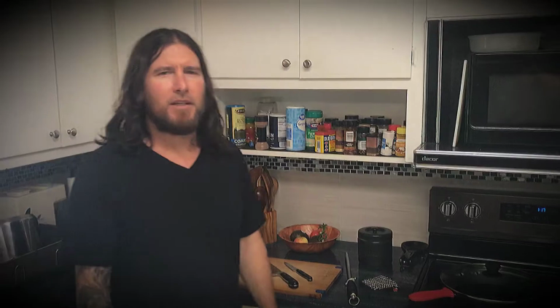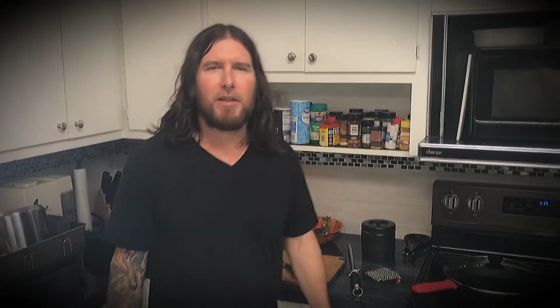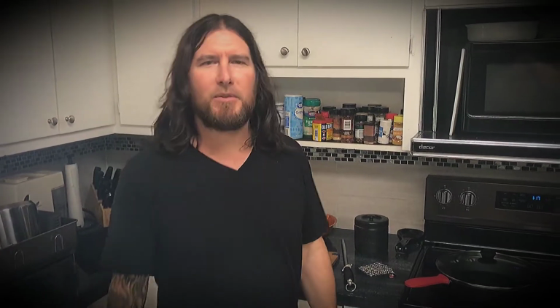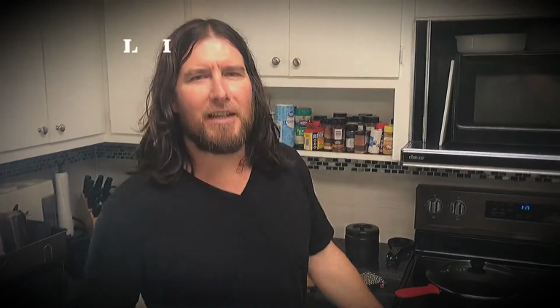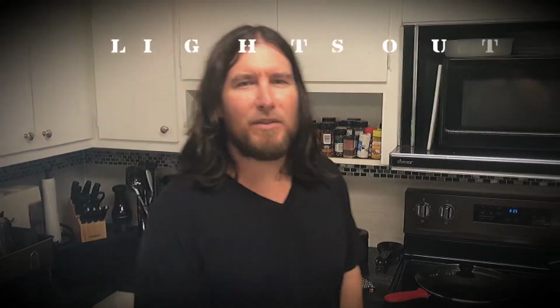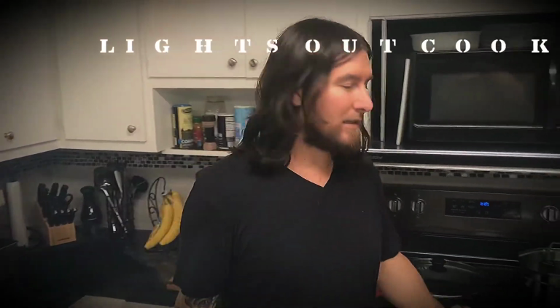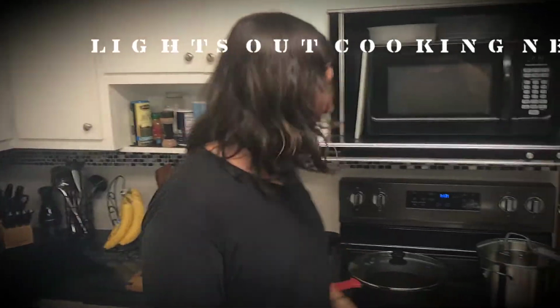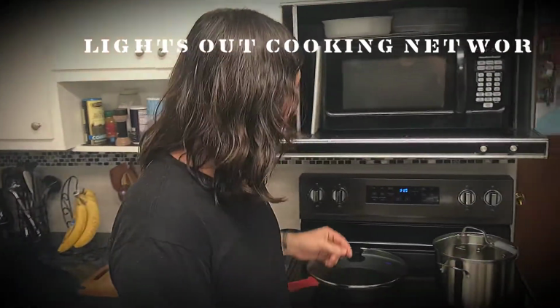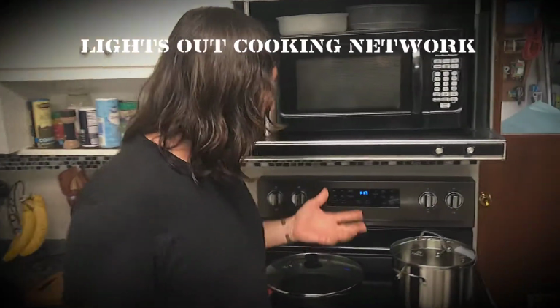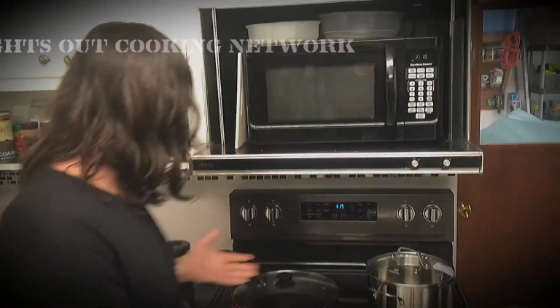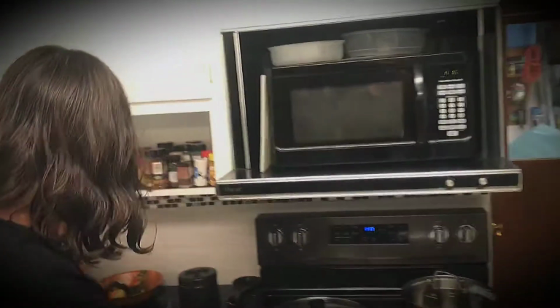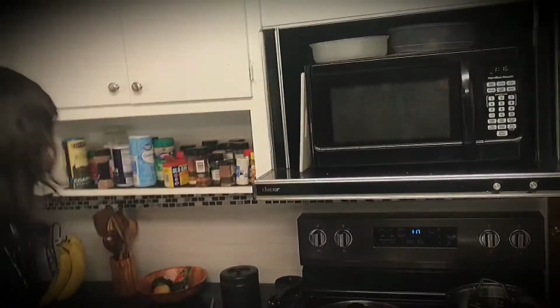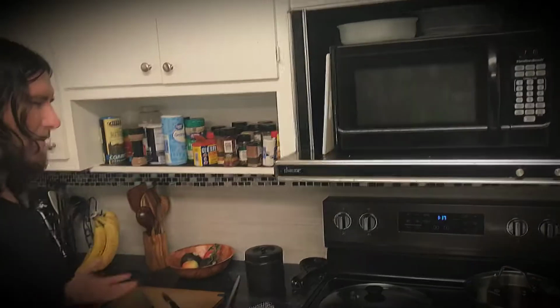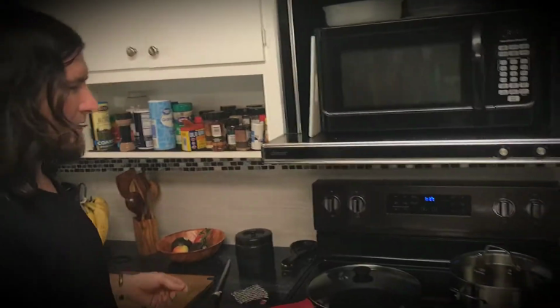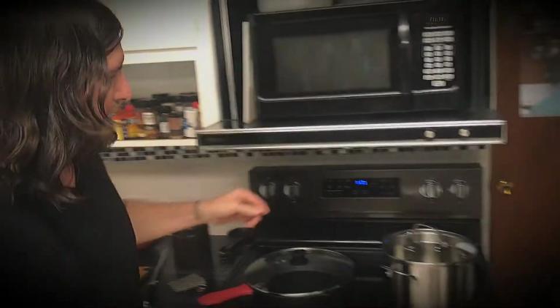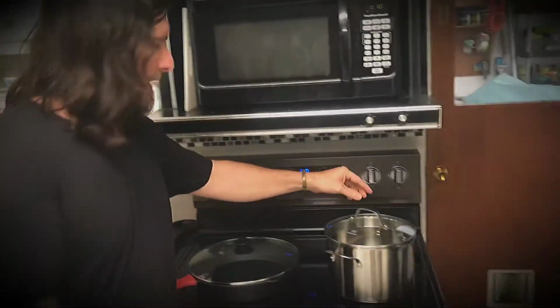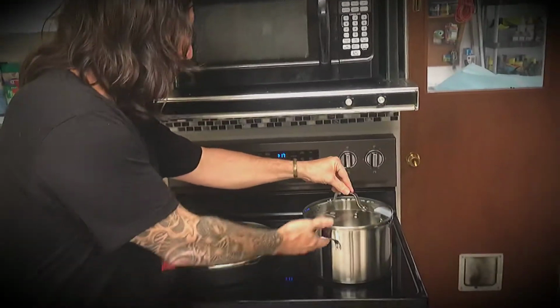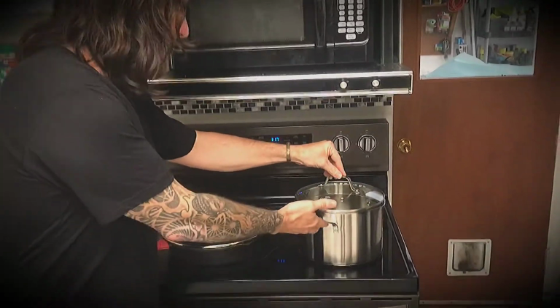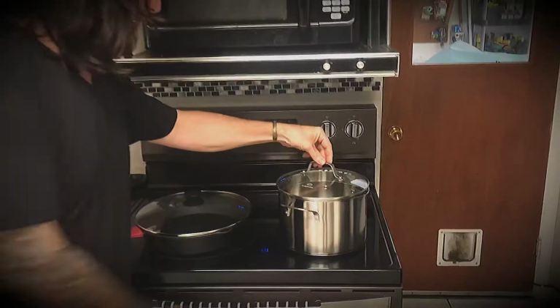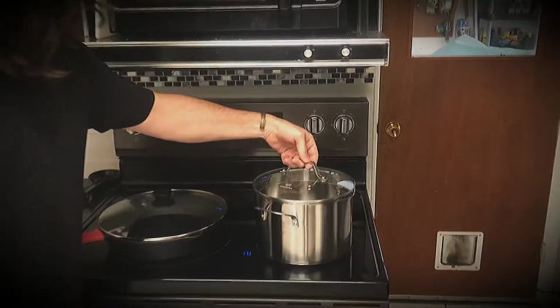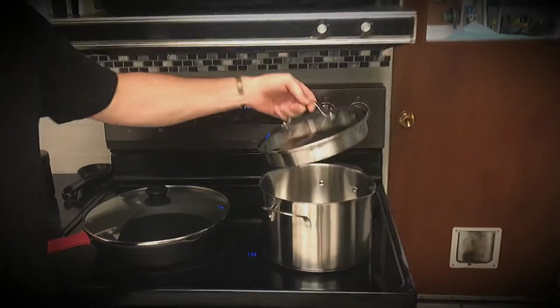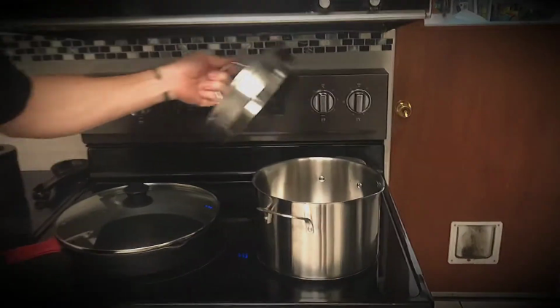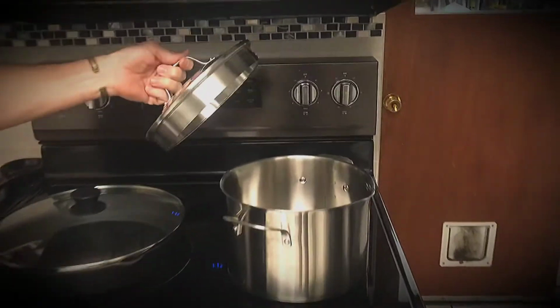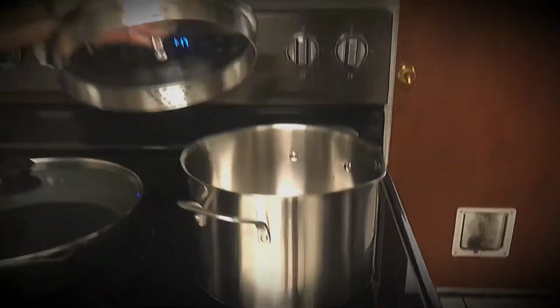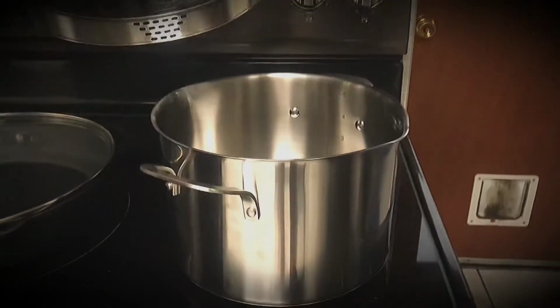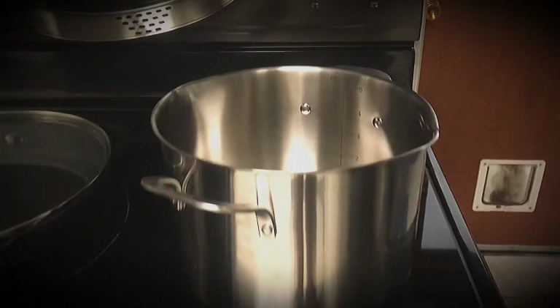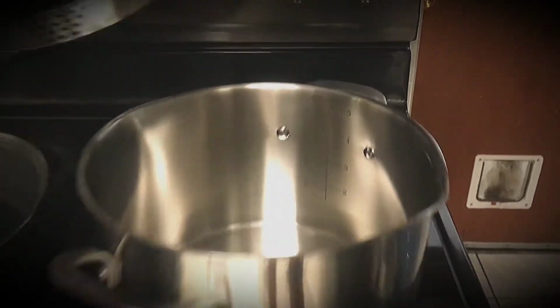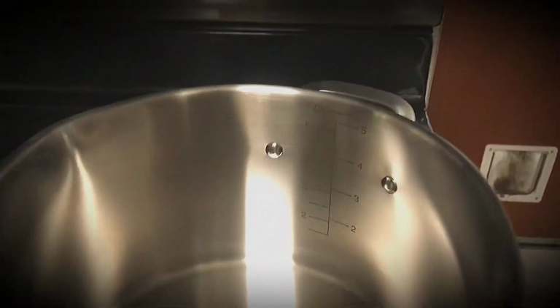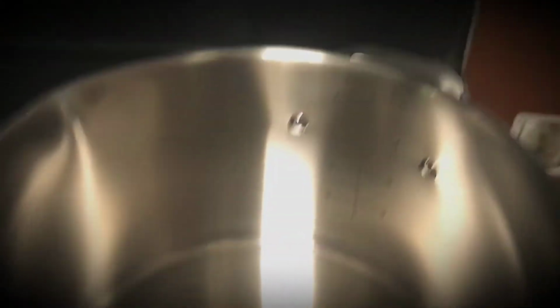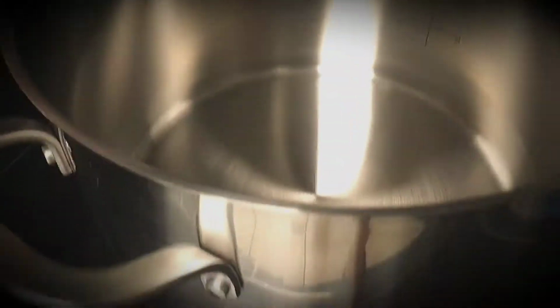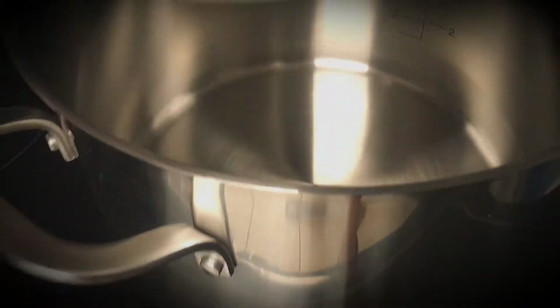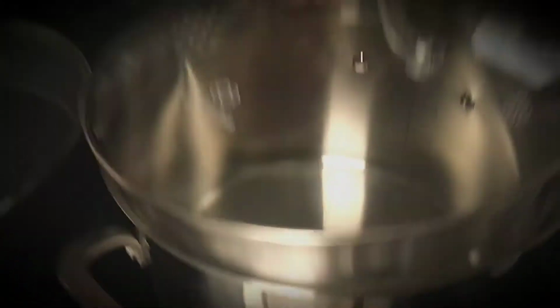Welcome to another episode of the Lights Out Cooking Network. We got some new toys today and I want to show you. We got a brand new Calphalon stock pot — beautiful, with a strainer and a nice little measuring cup inside.